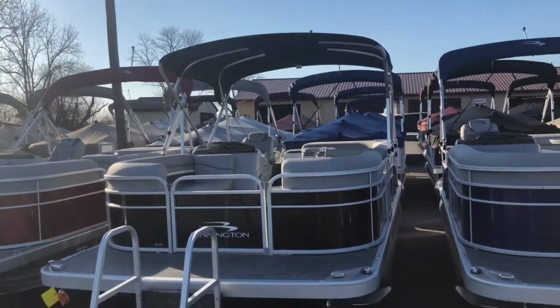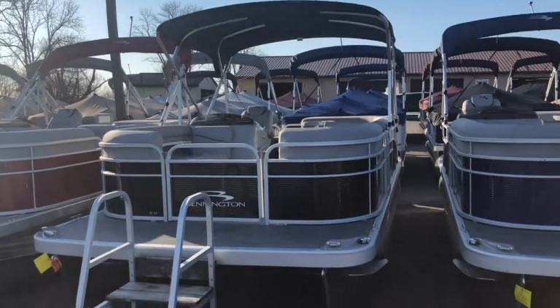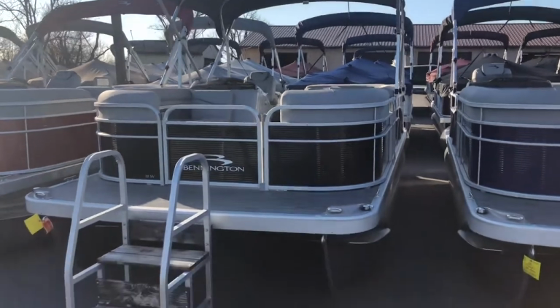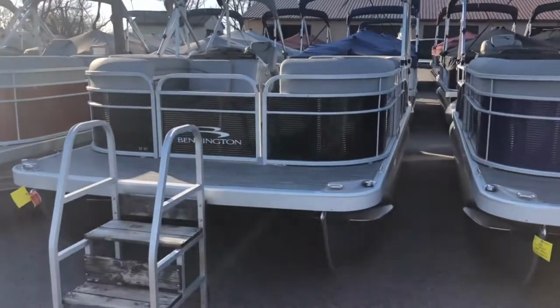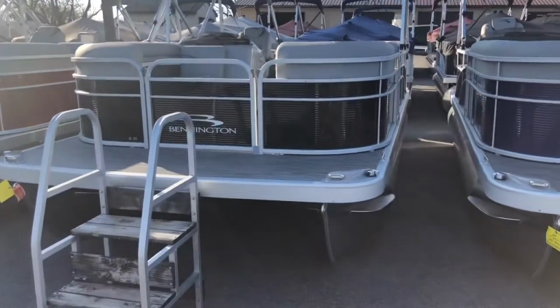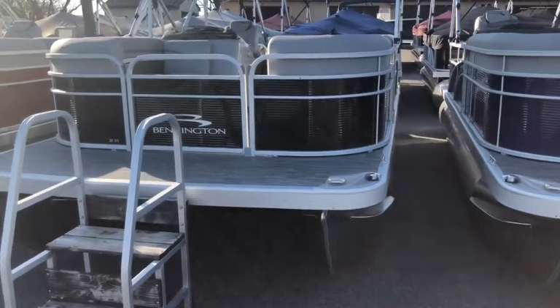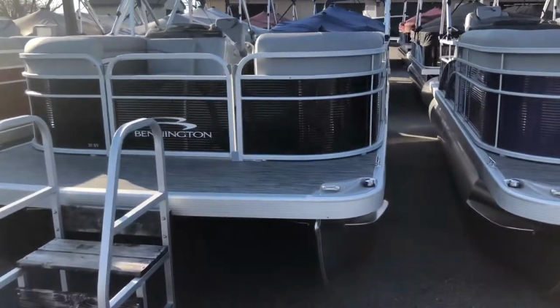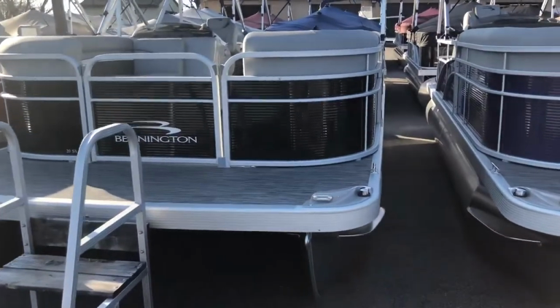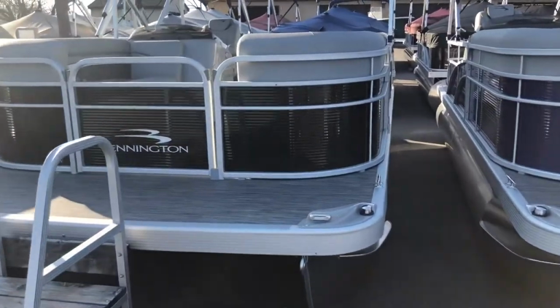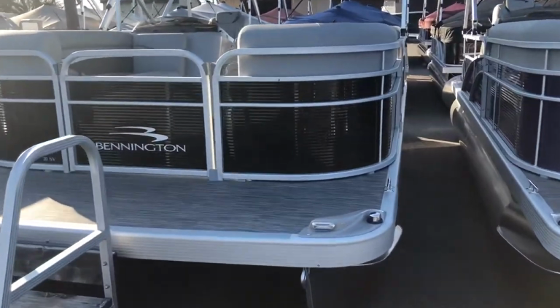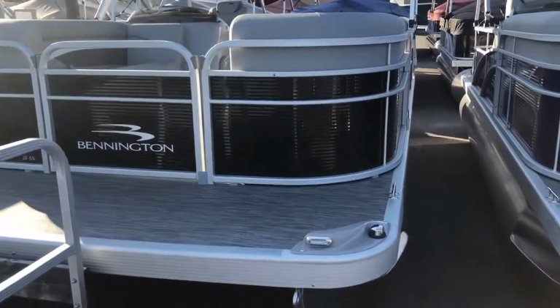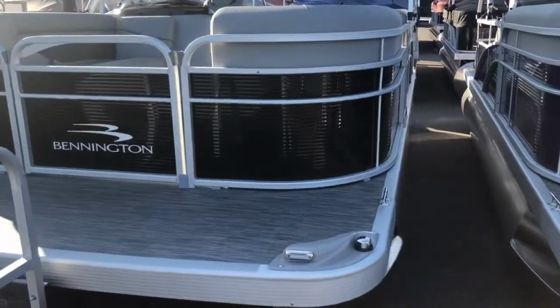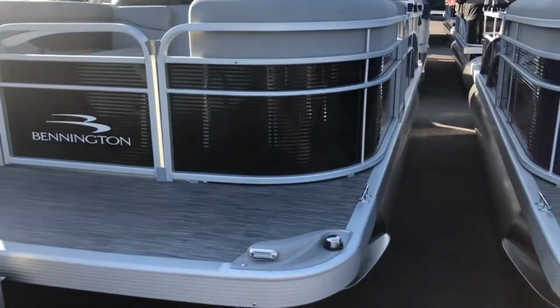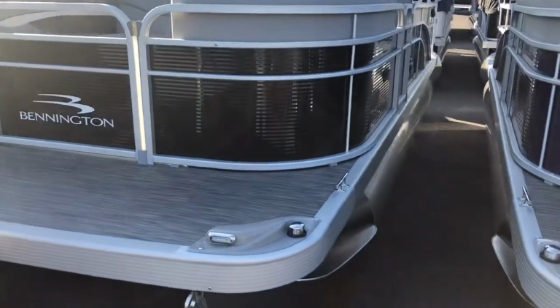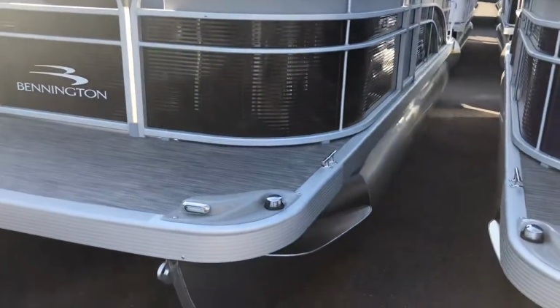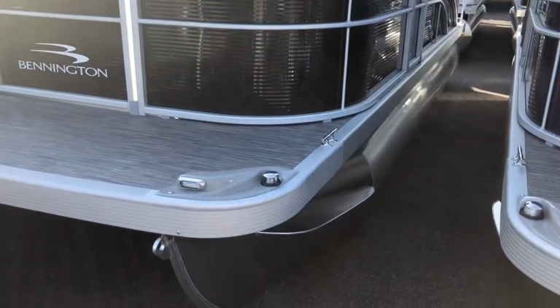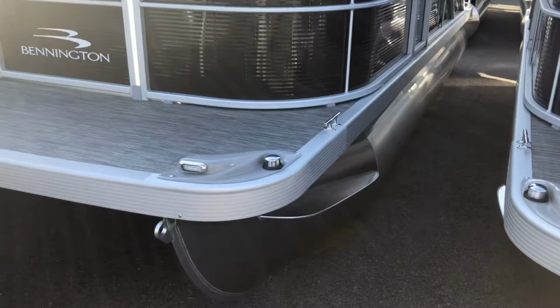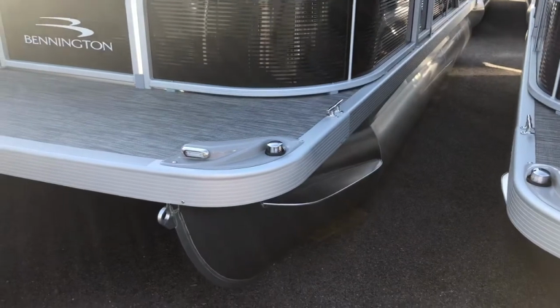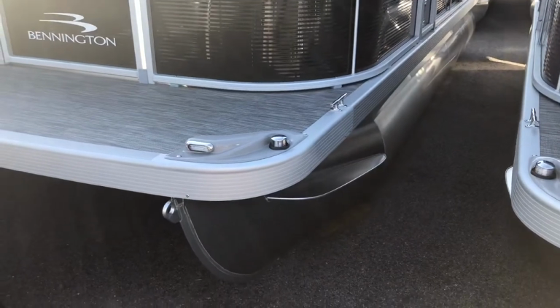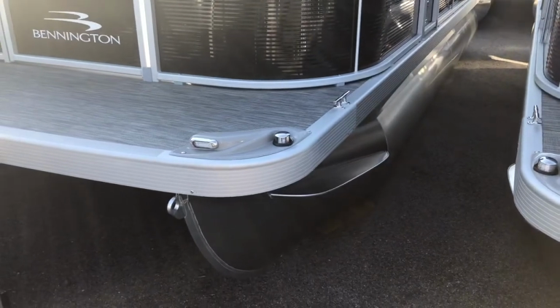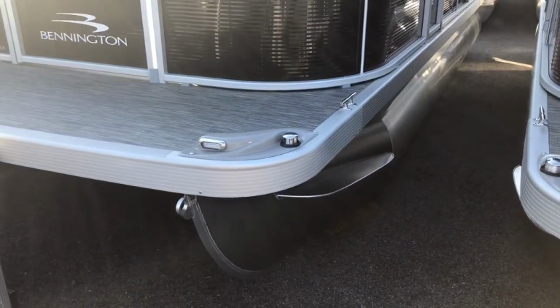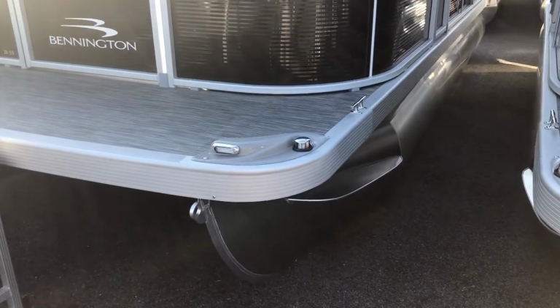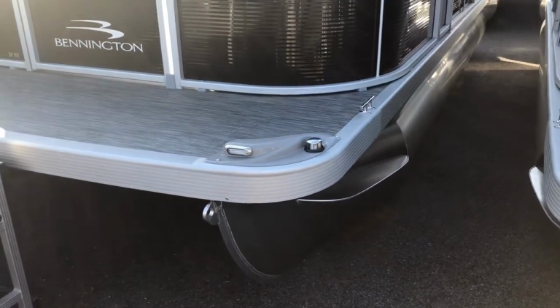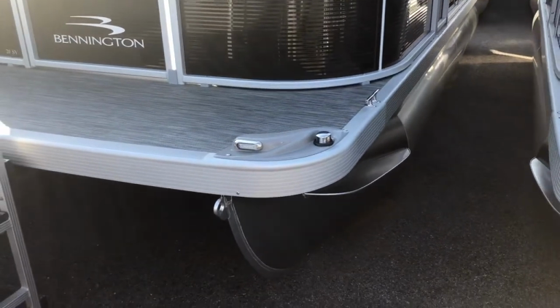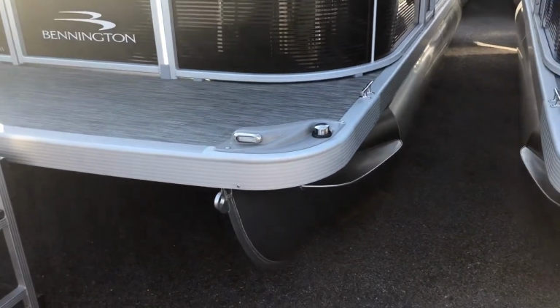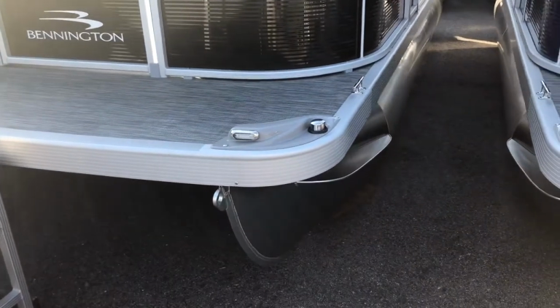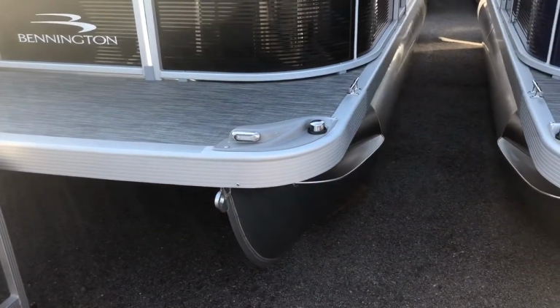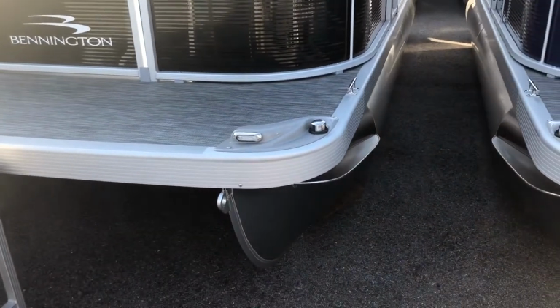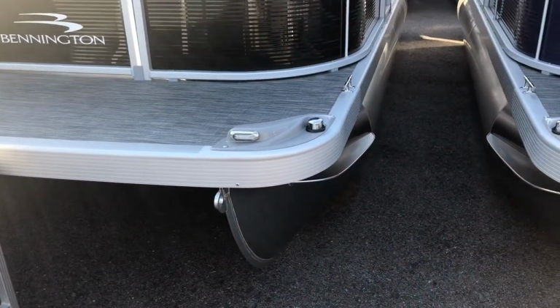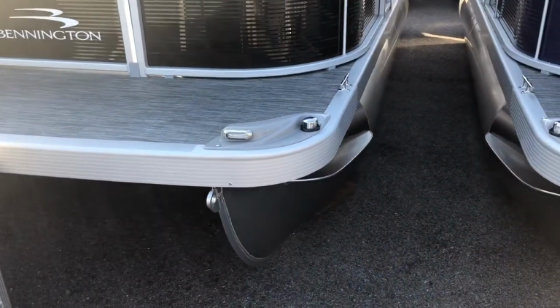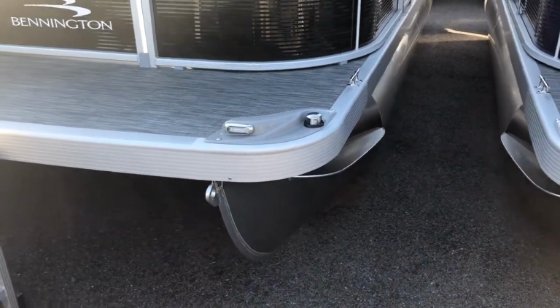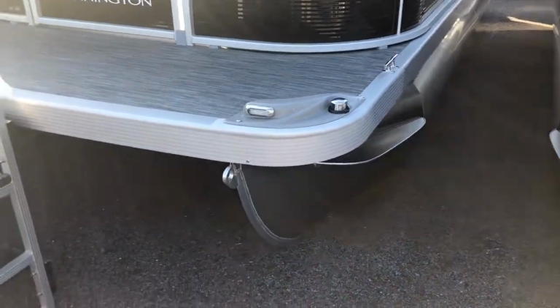Beginning with the exterior features of the boat, this boat is midnight black in color. The pontoons have been upgraded to 25 inches and feature a shark hide pontoon coating to keep them looking newer and nicer for longer.